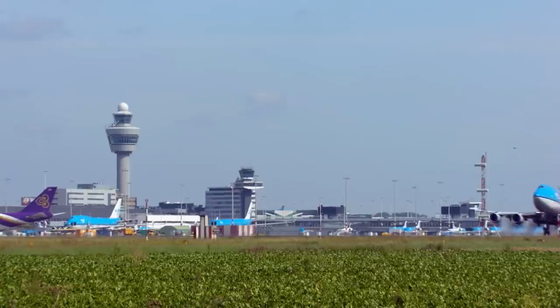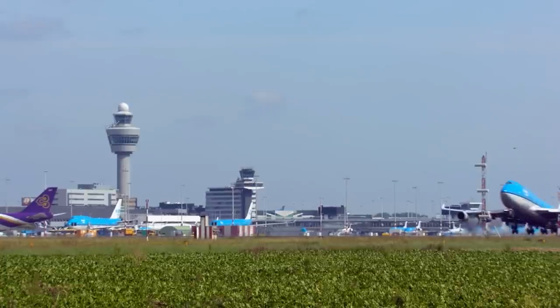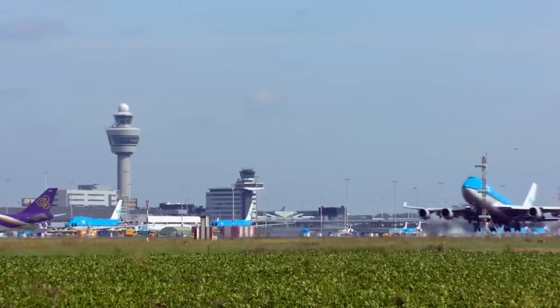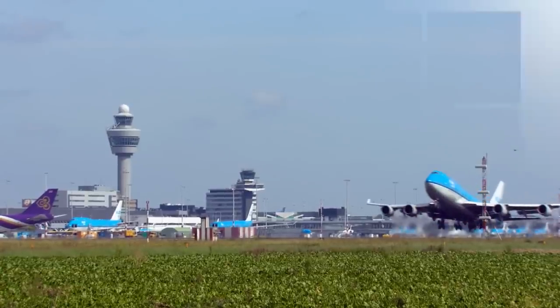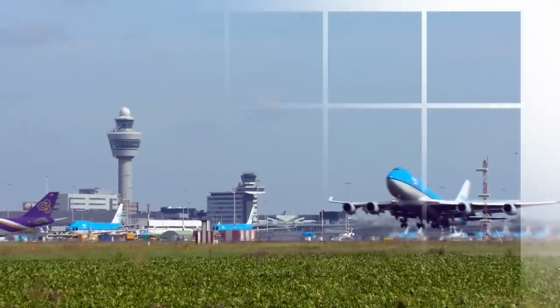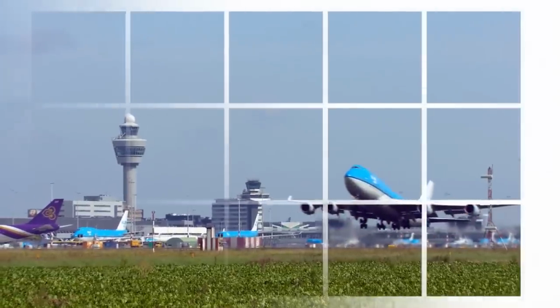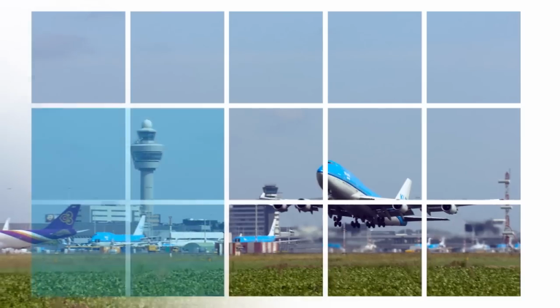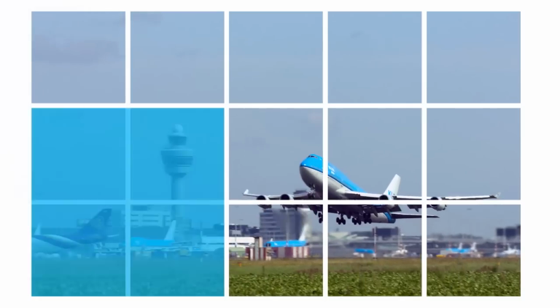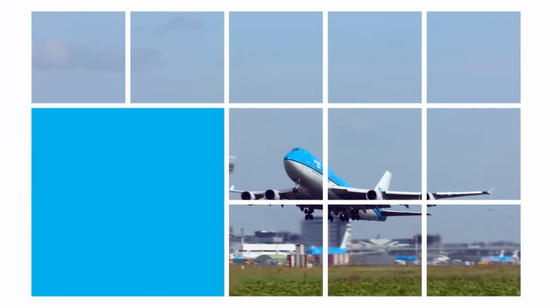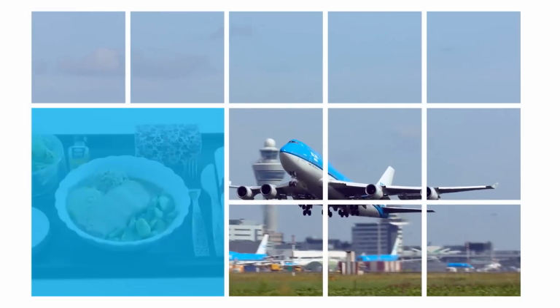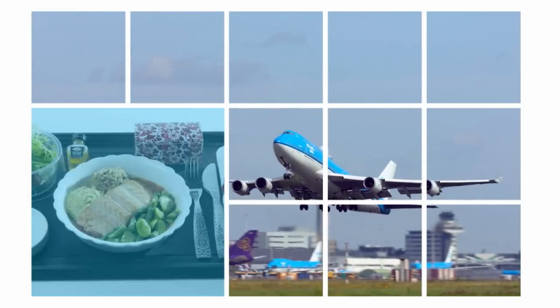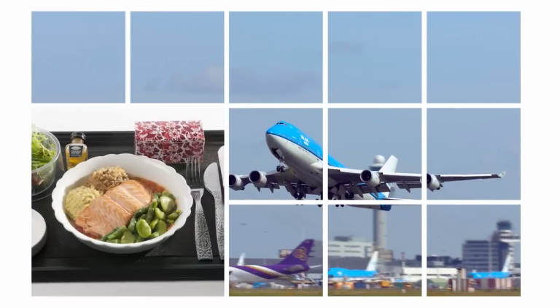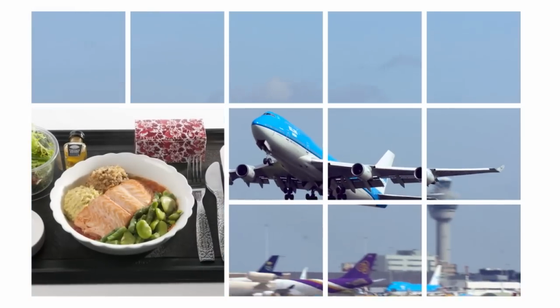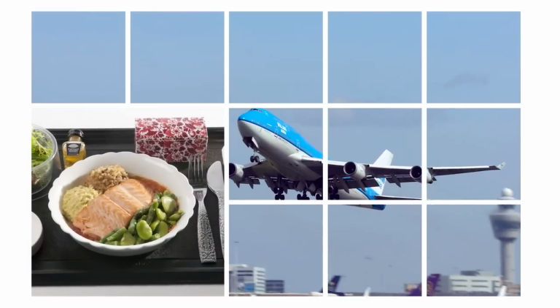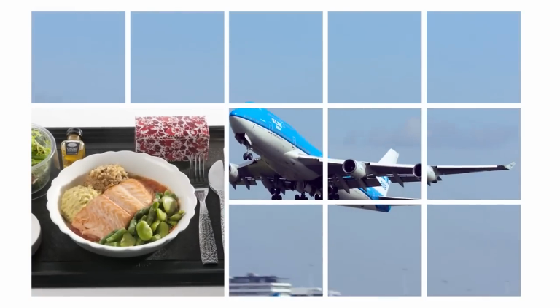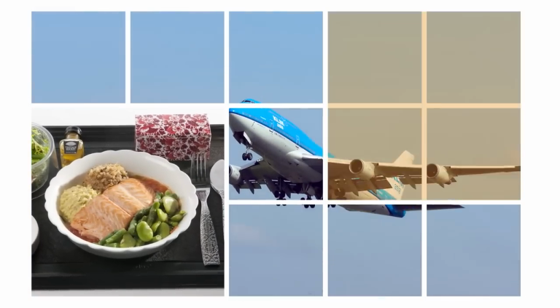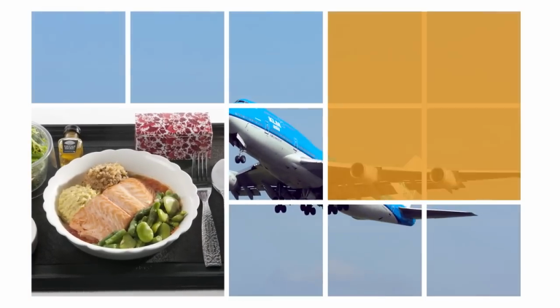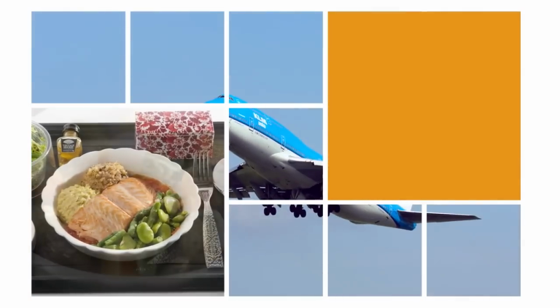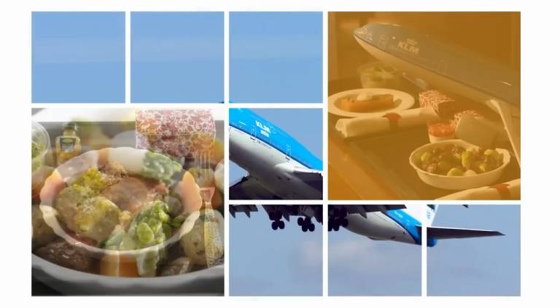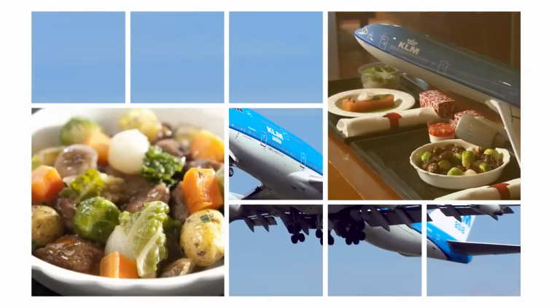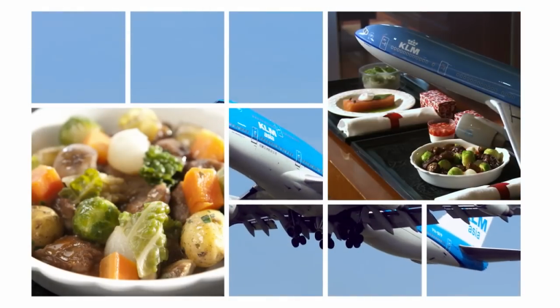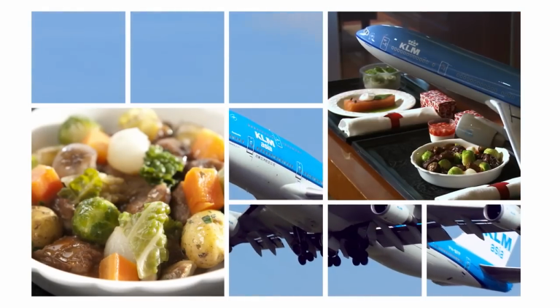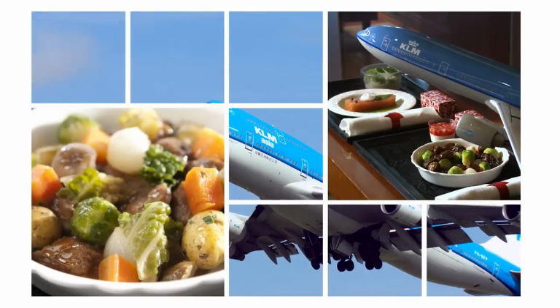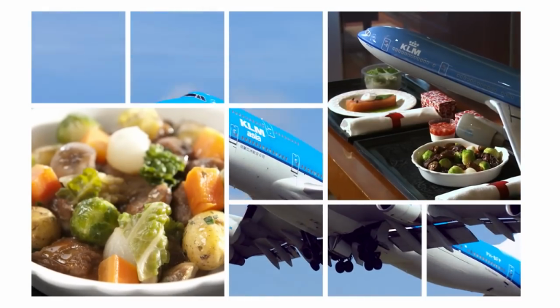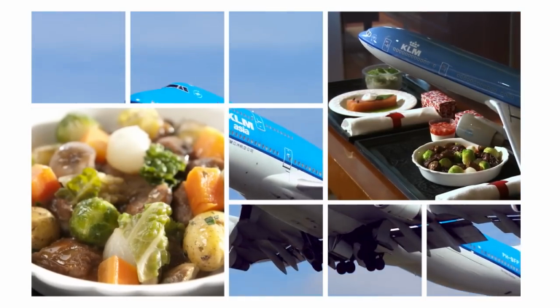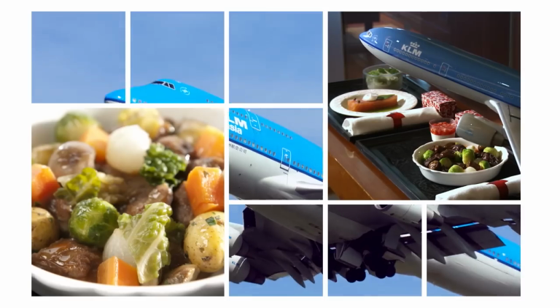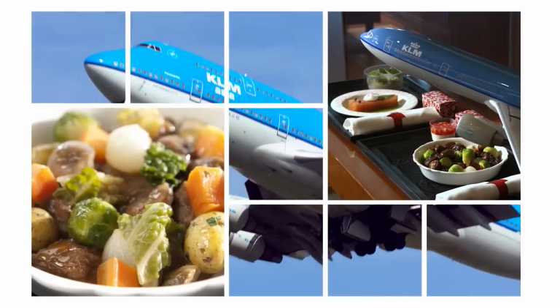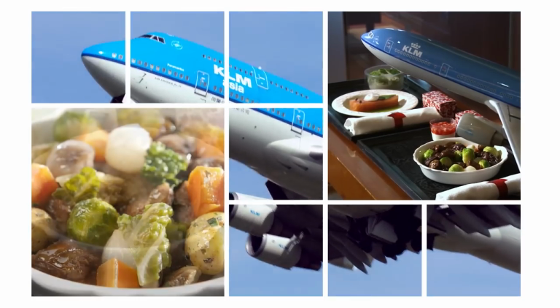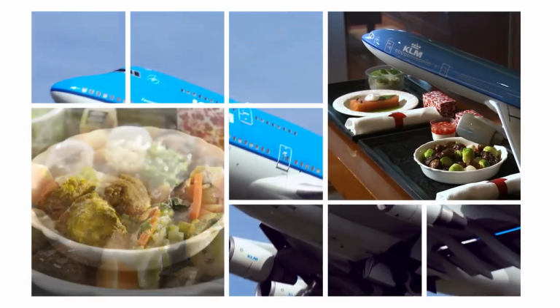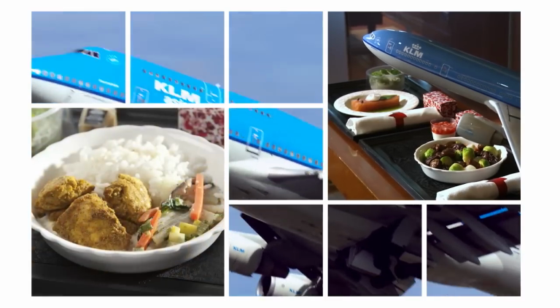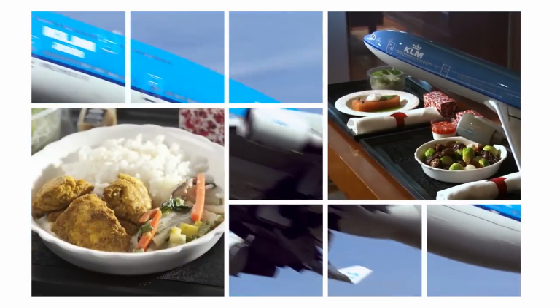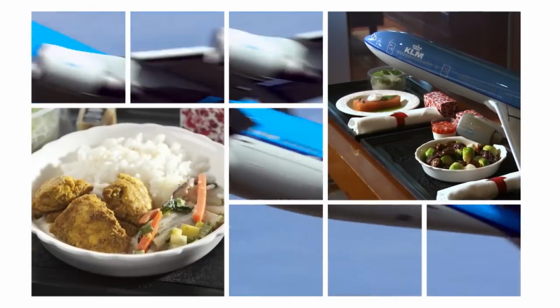Until the end of September 2013, Richard Eckebus will be creating the meals in KLM World Business Class on all intercontinental flights departing from Amsterdam and Hong Kong.